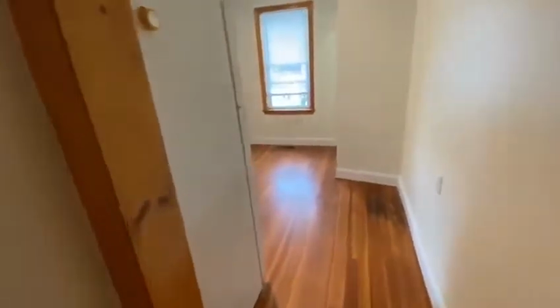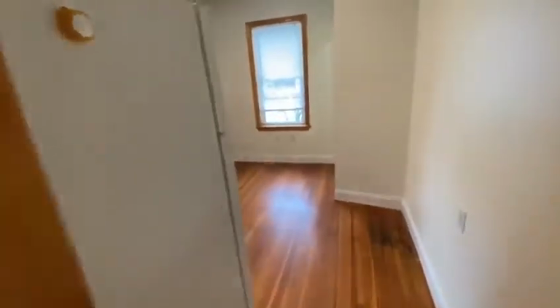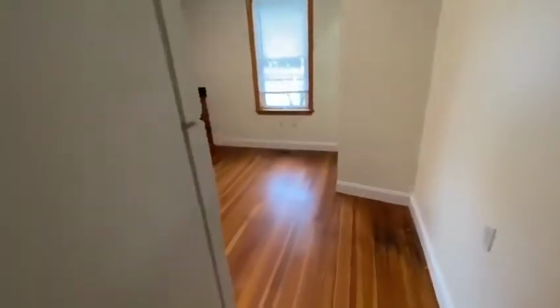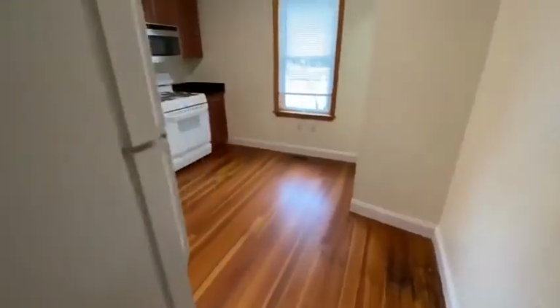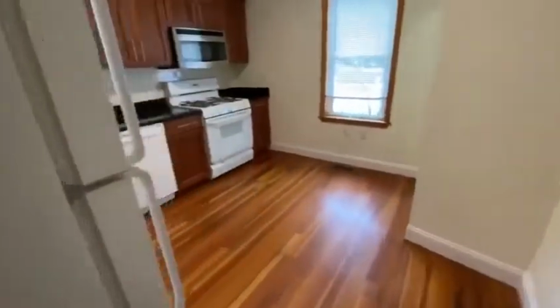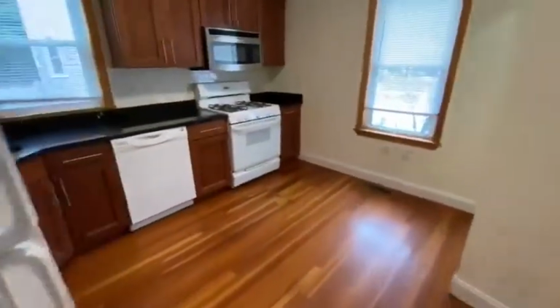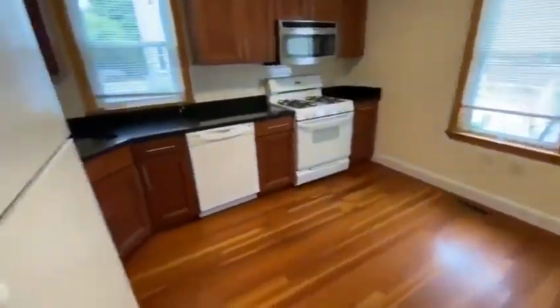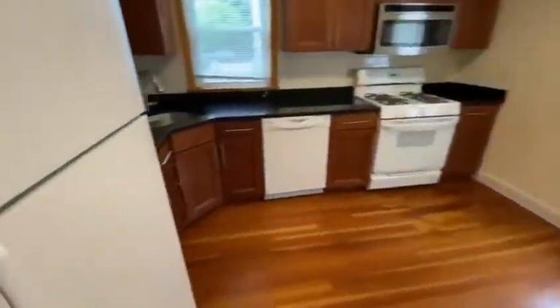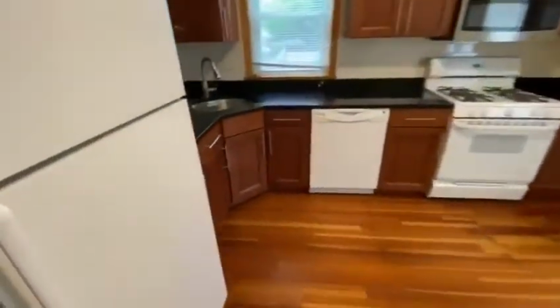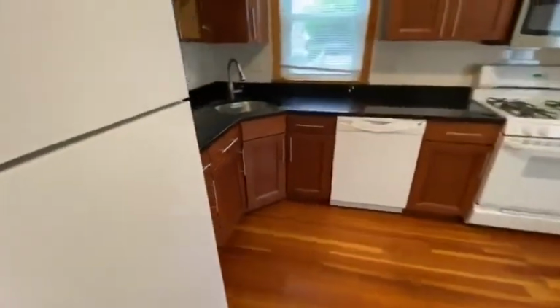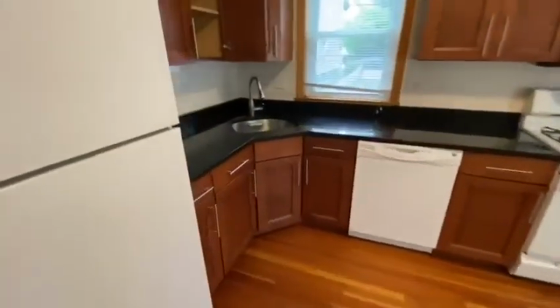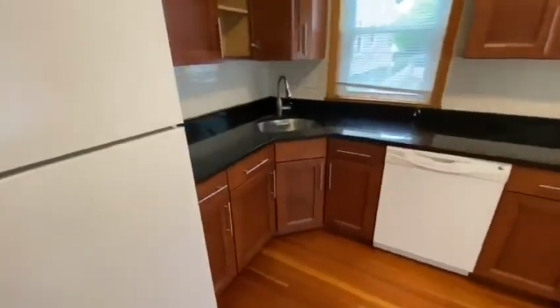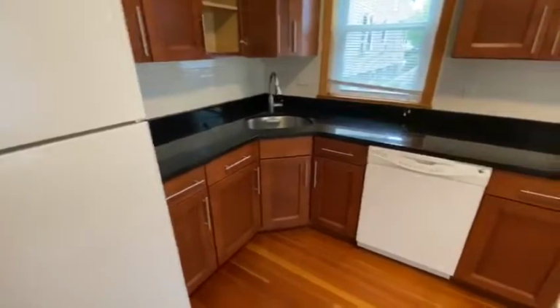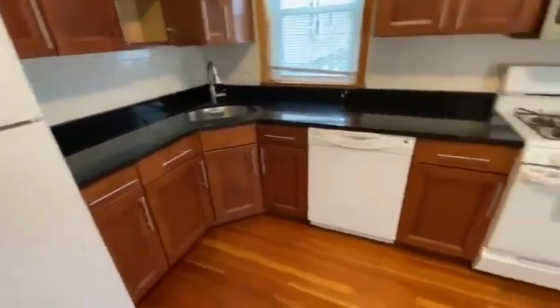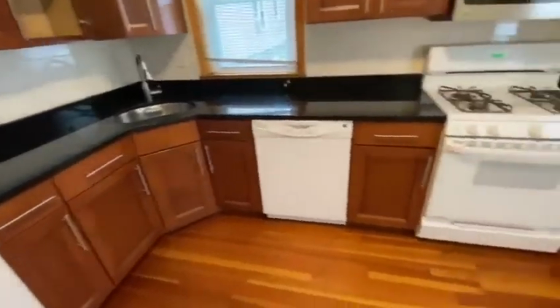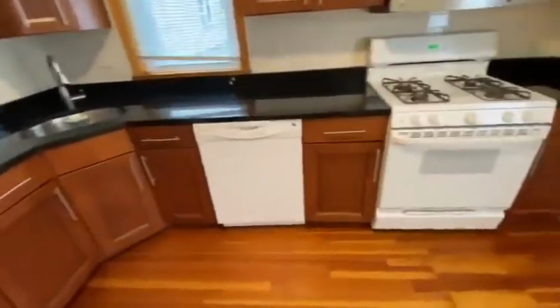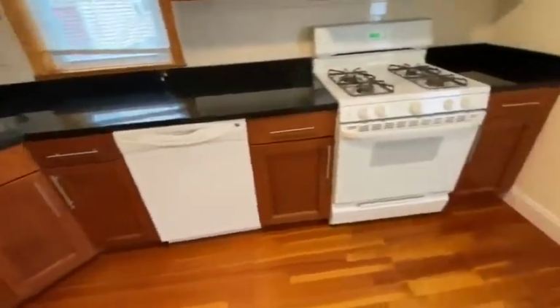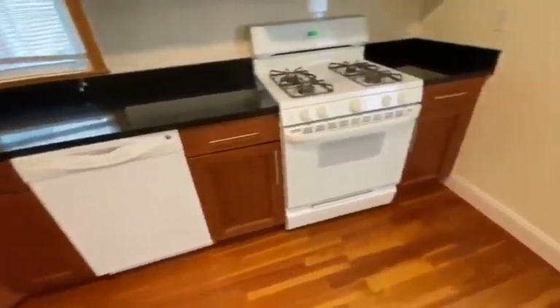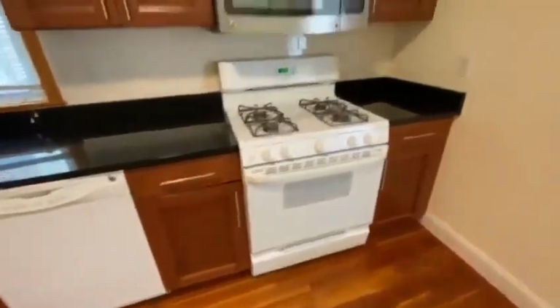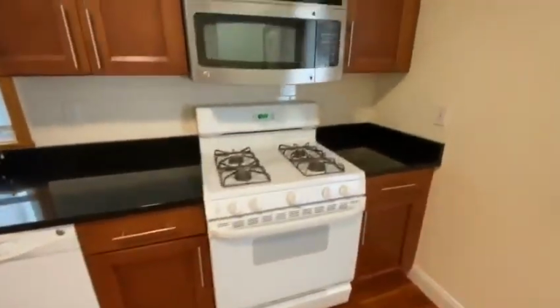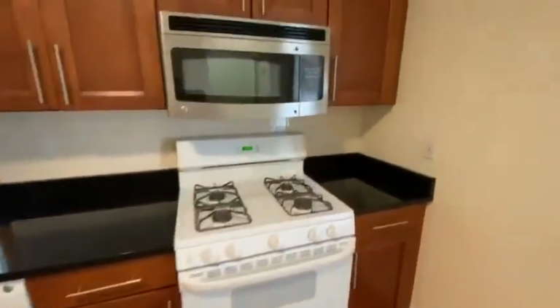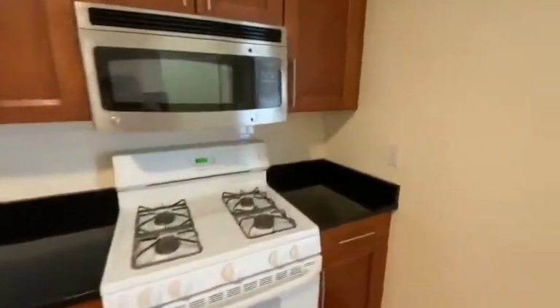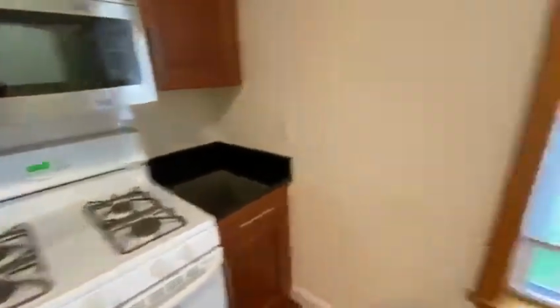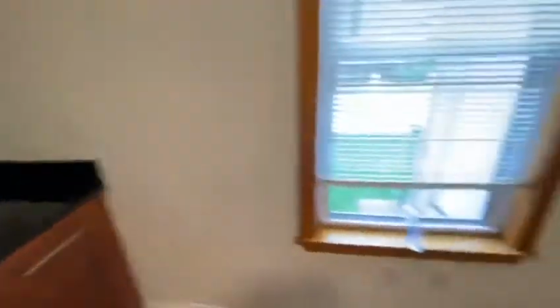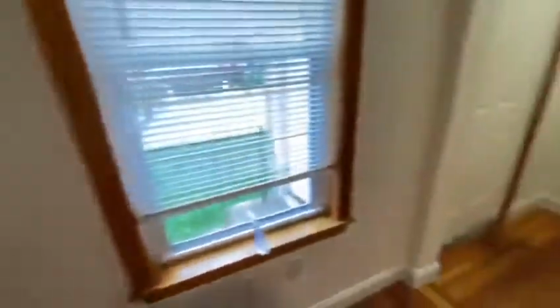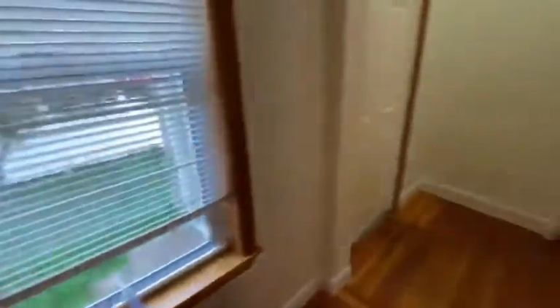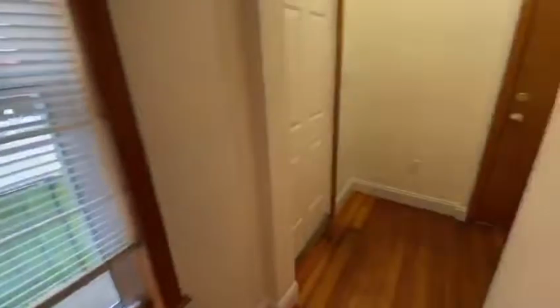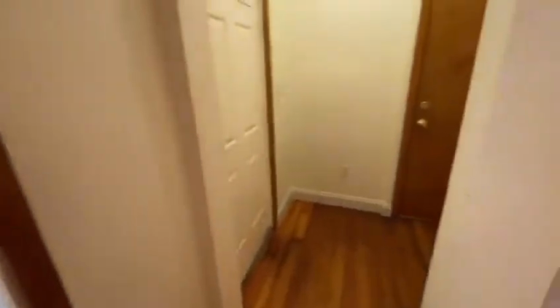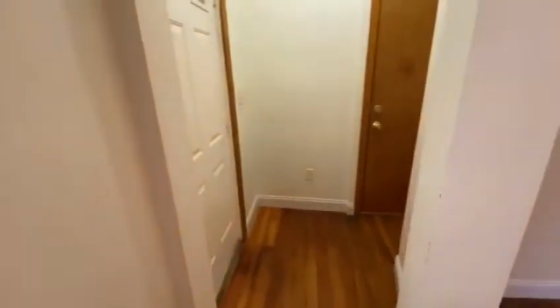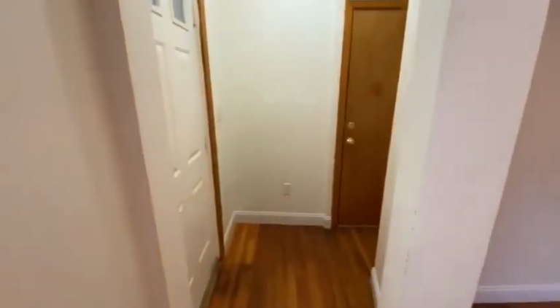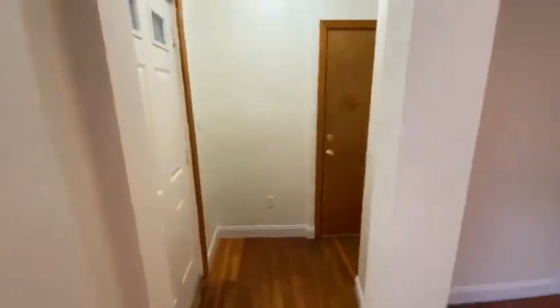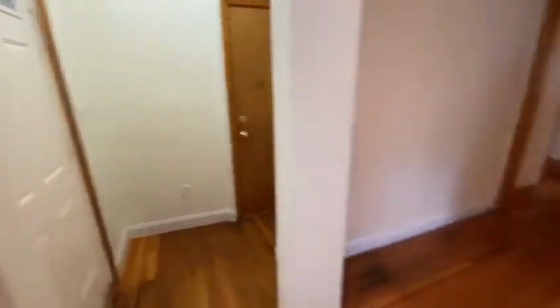Toward the back, we have the kitchen area. Updated kitchen. Dishwasher. Microwave. Back area.